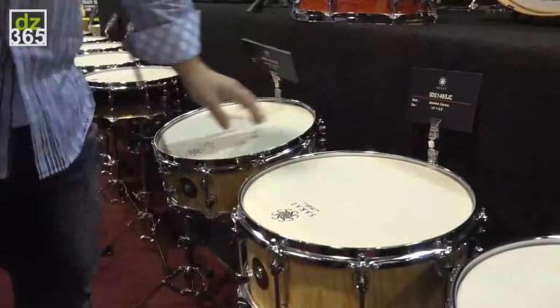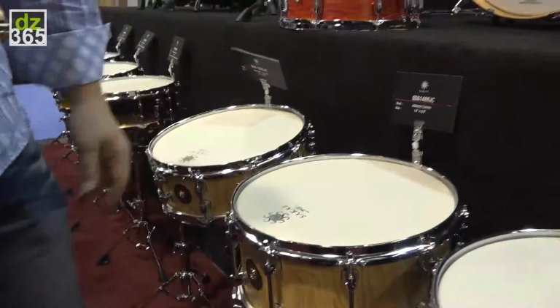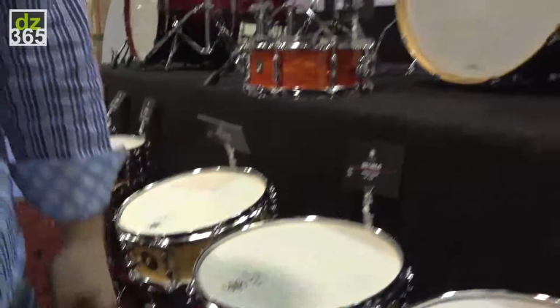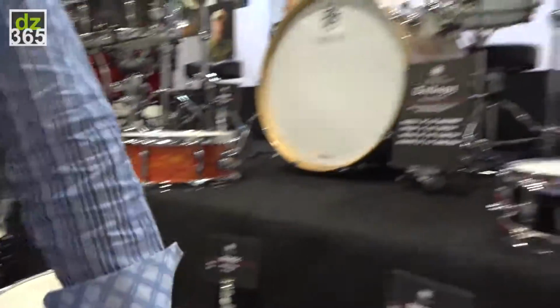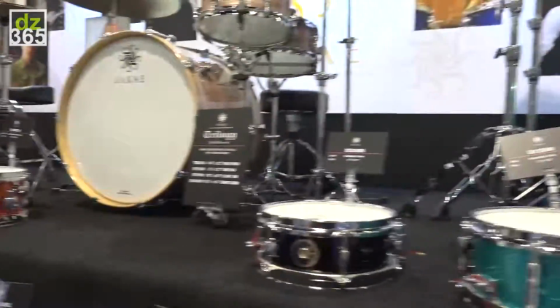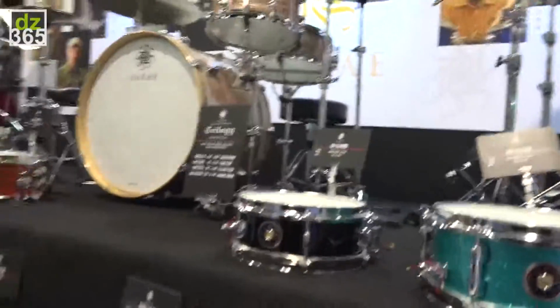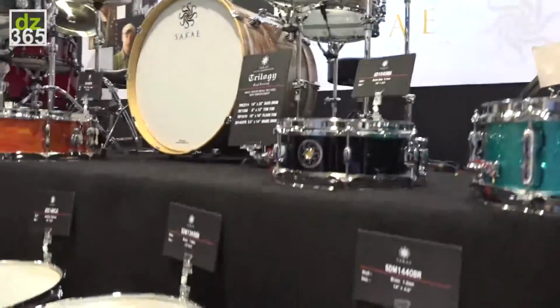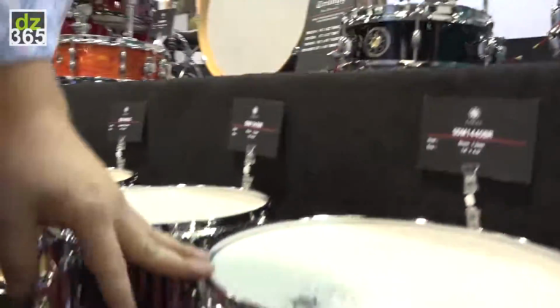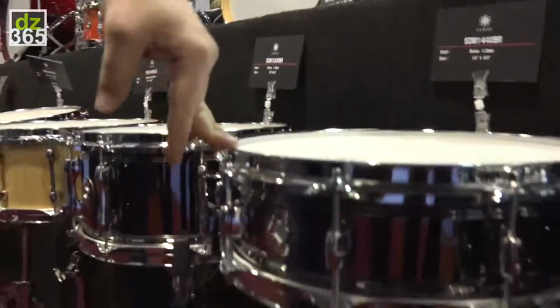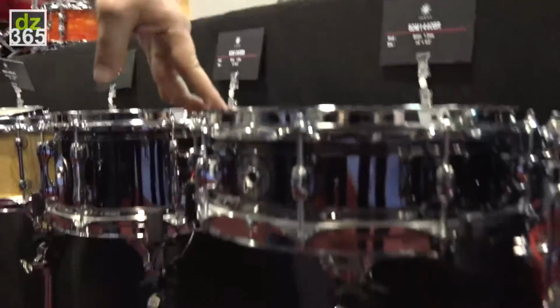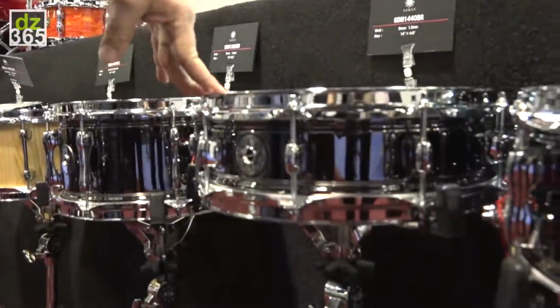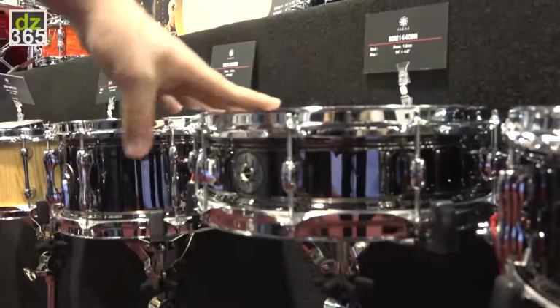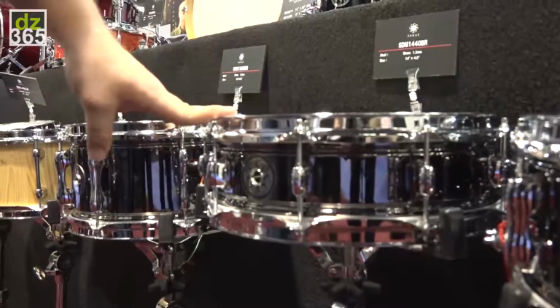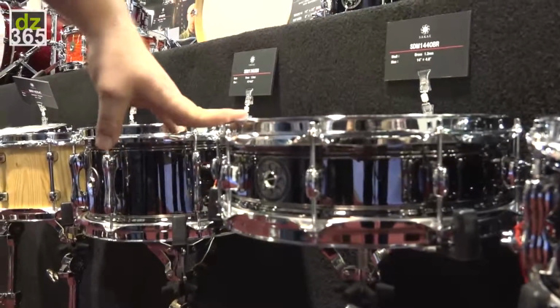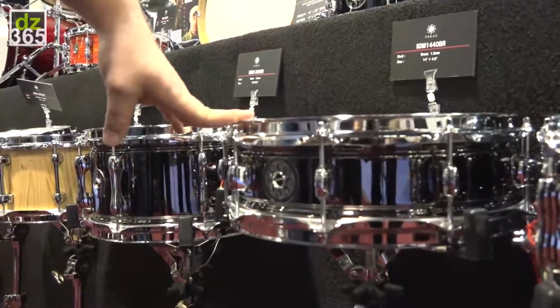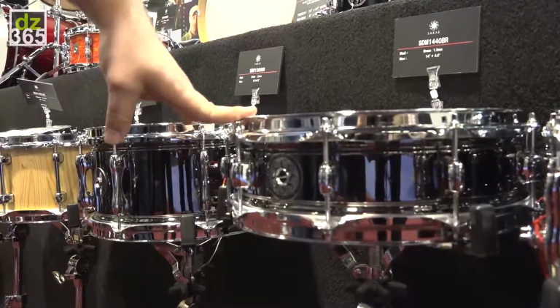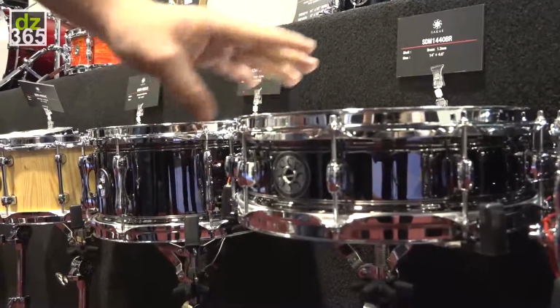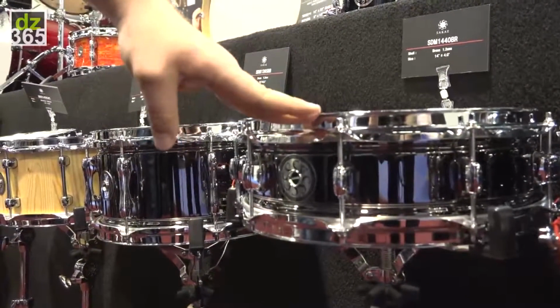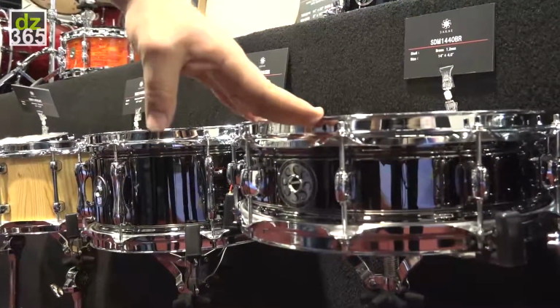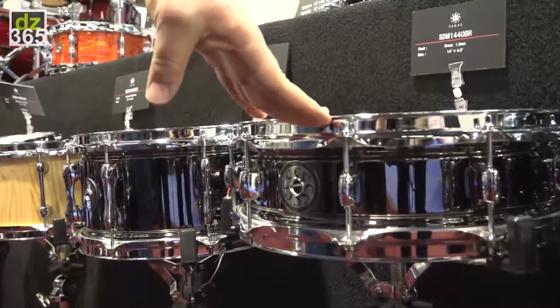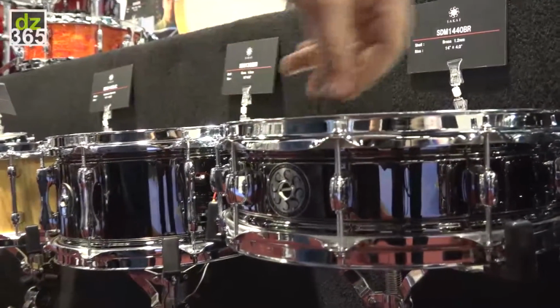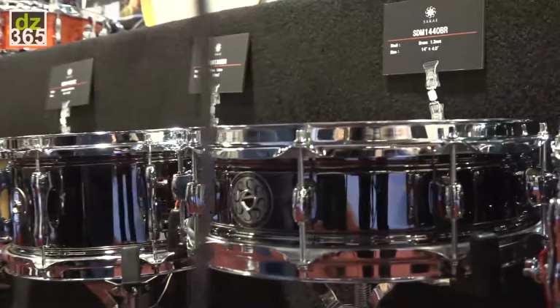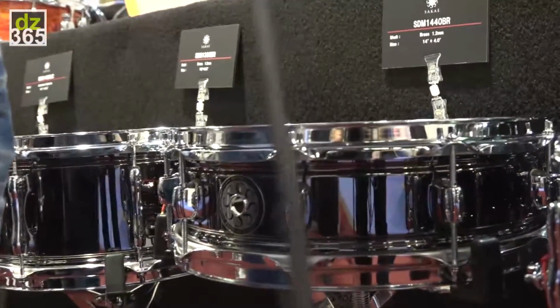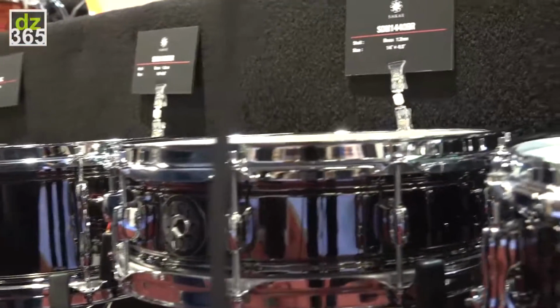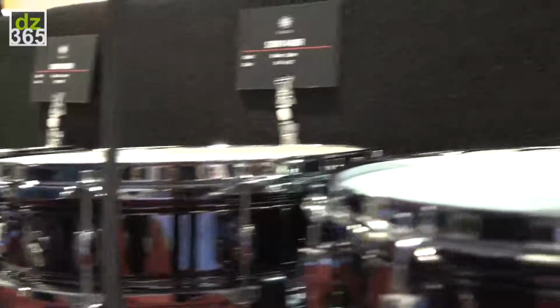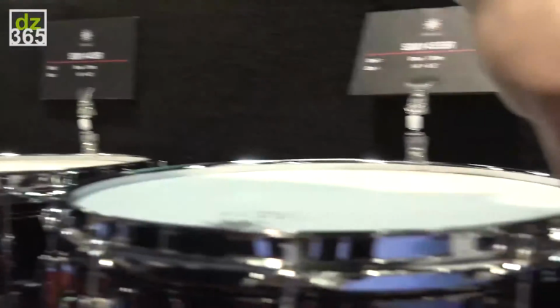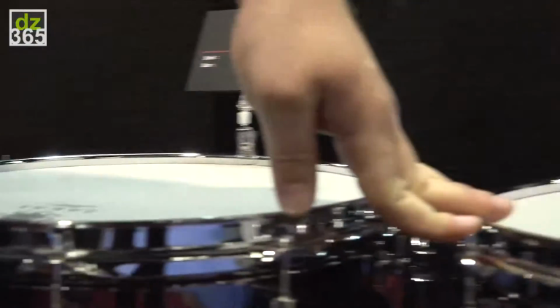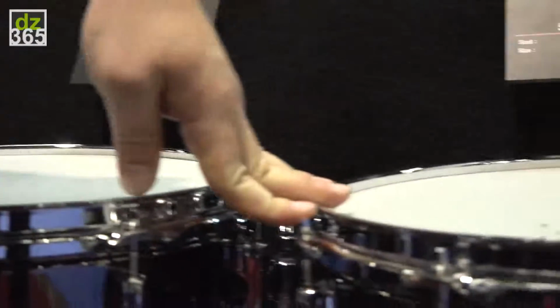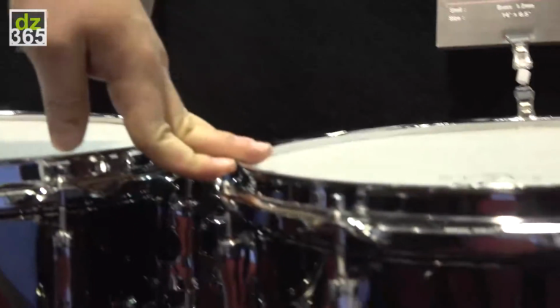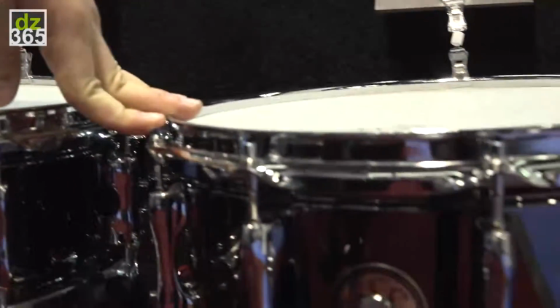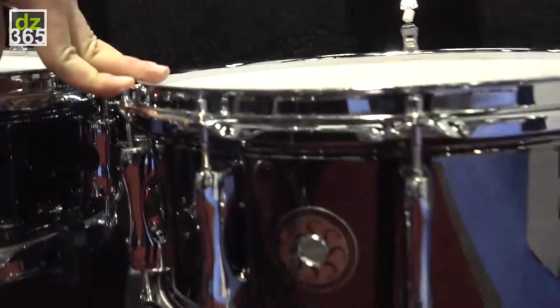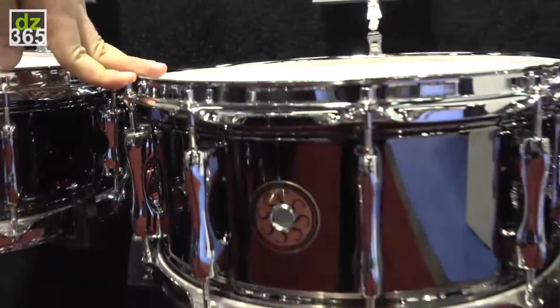Moving down to our metal line of snare drums, this year we're adding the new 4 by 14 in black brass, and also a 6 and a half by 13 in the new black brass.